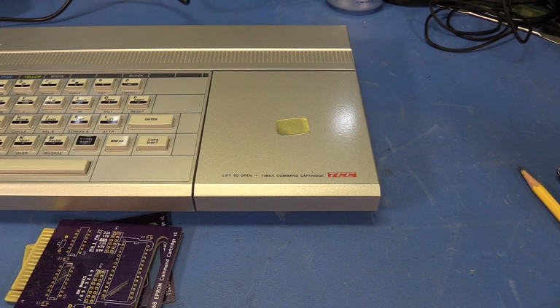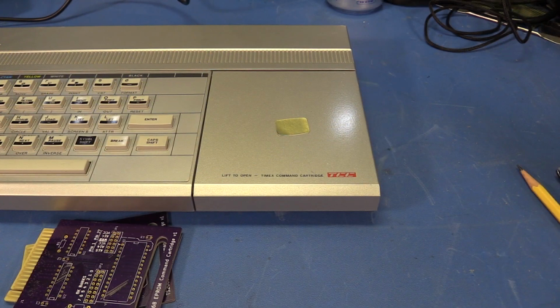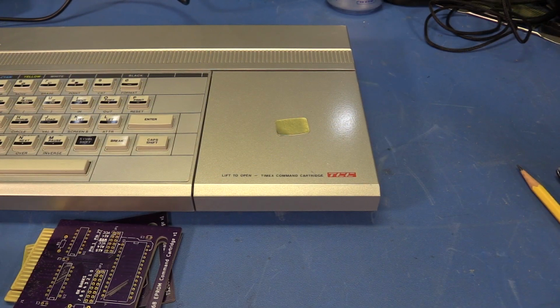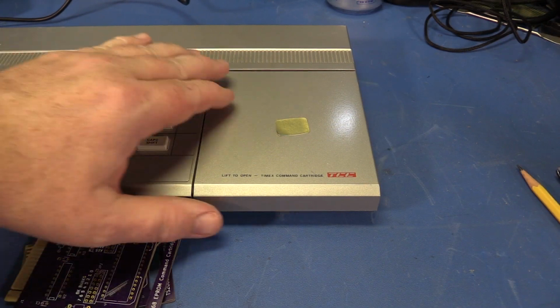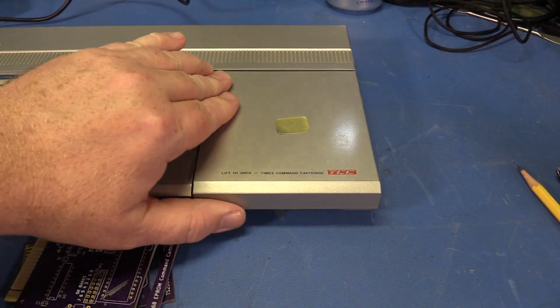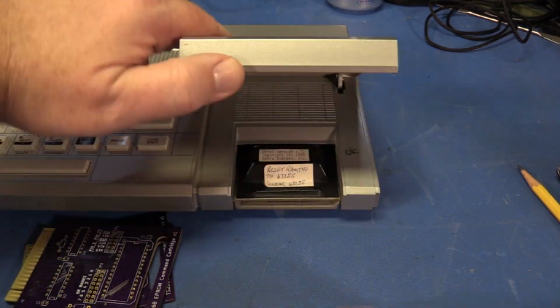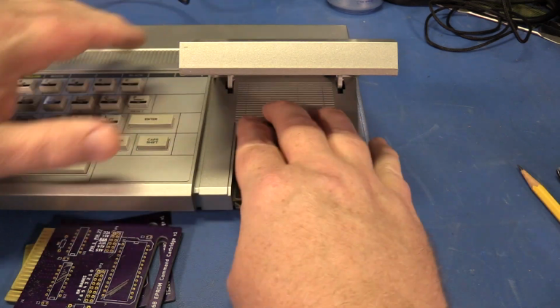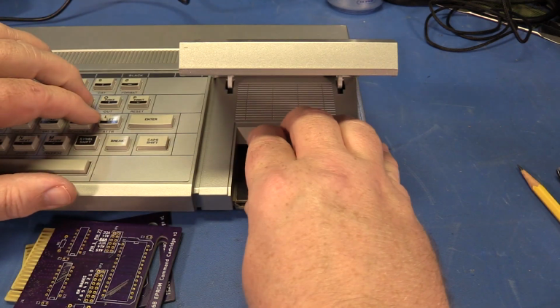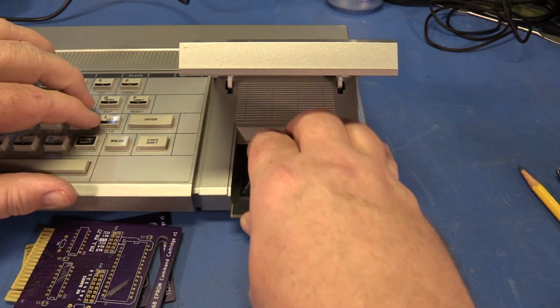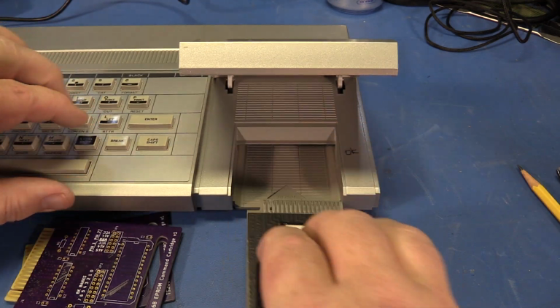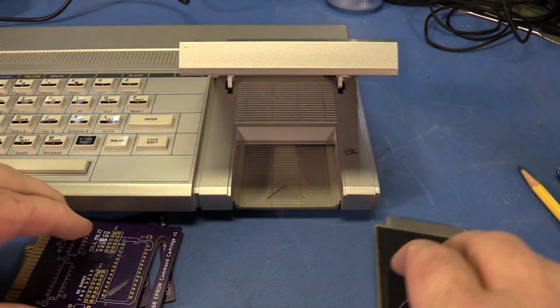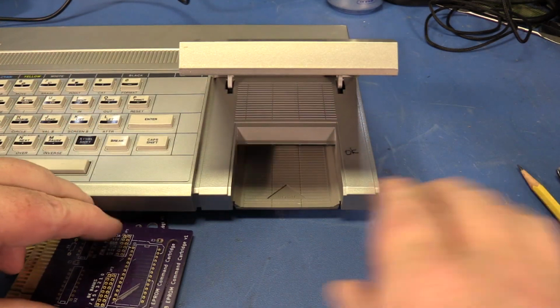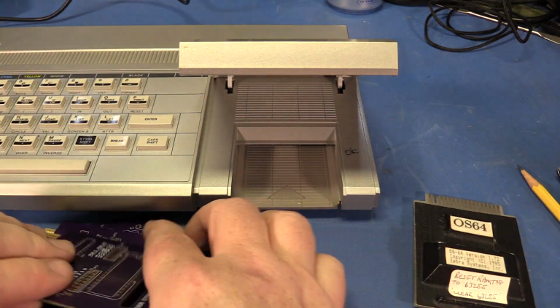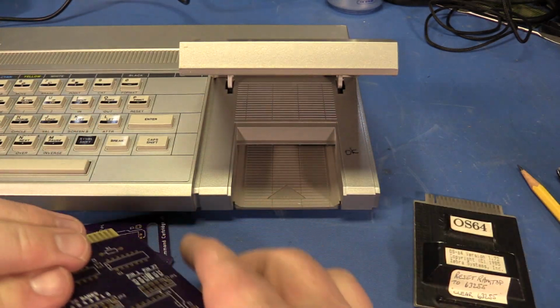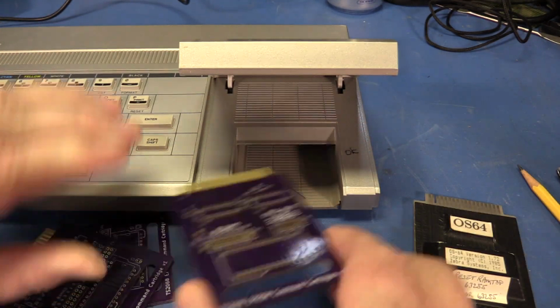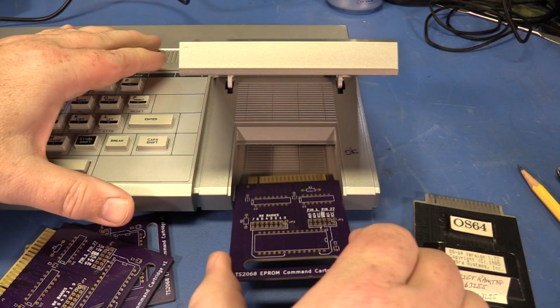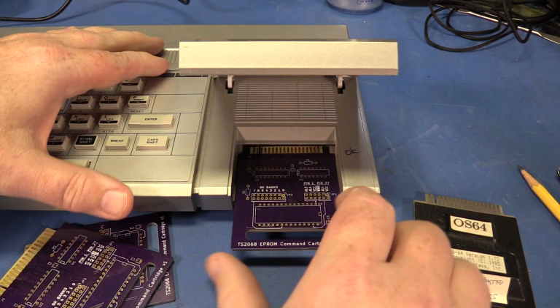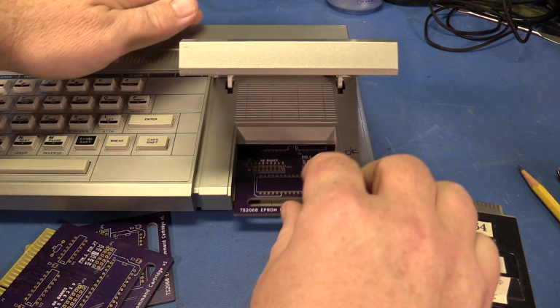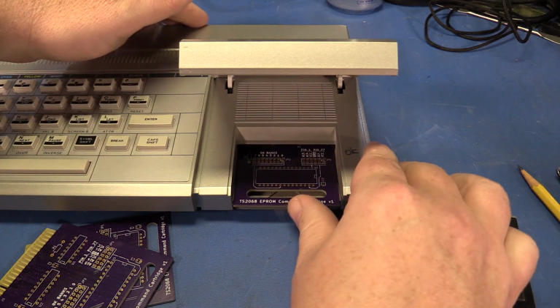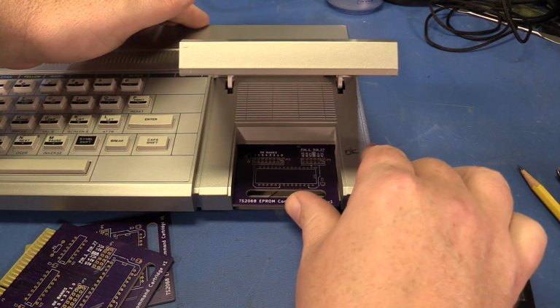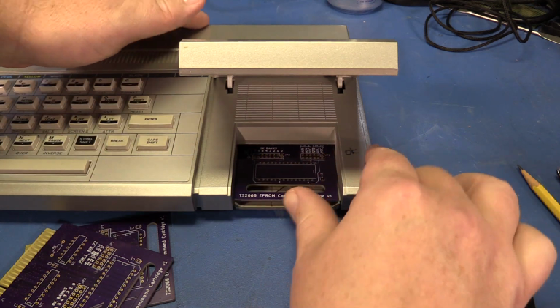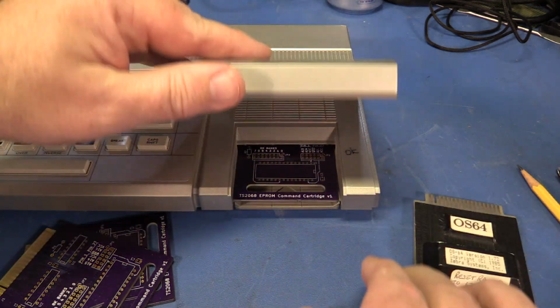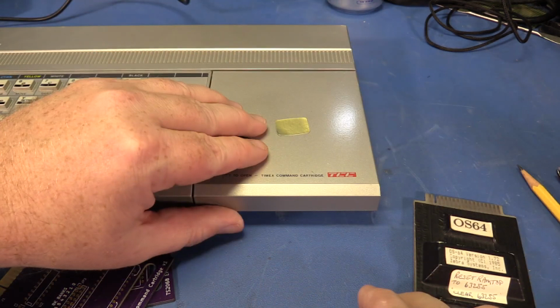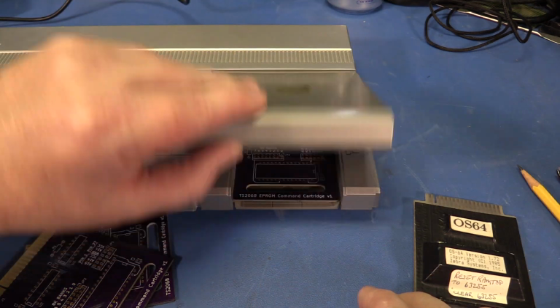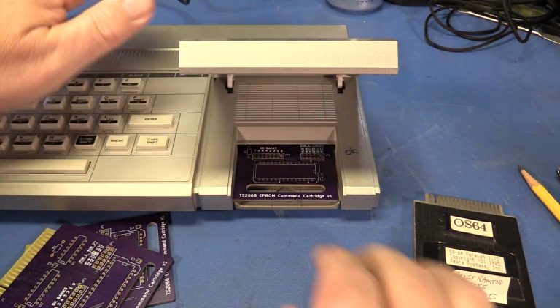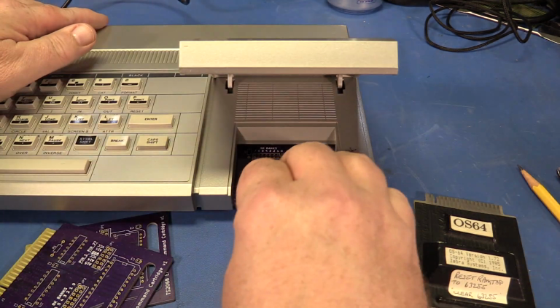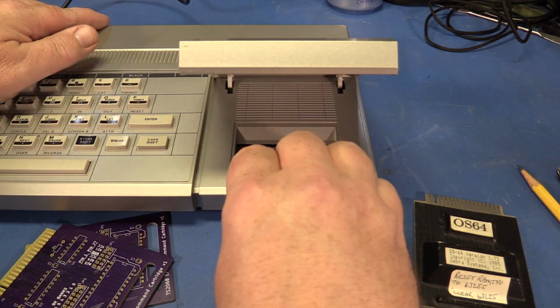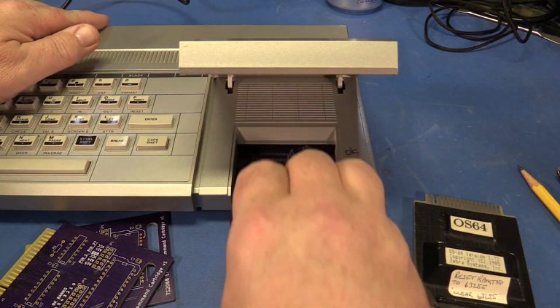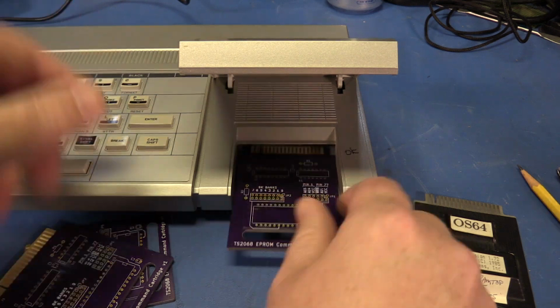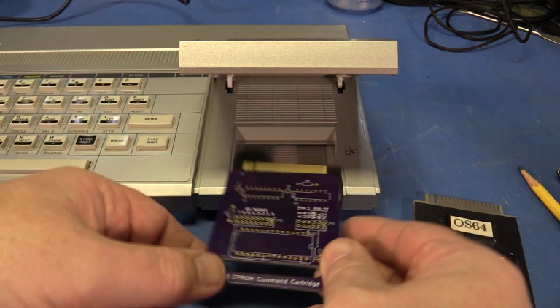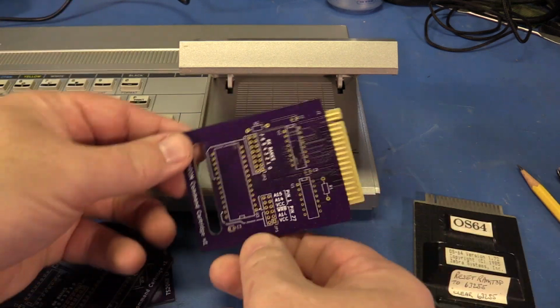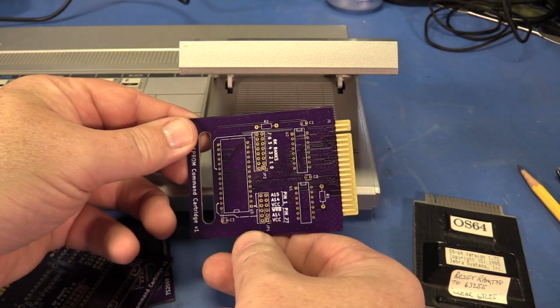Now let's see how they fit in the computer. Beautiful!